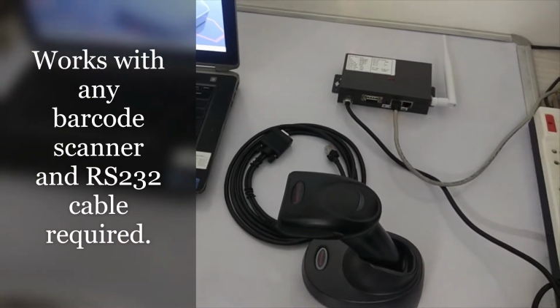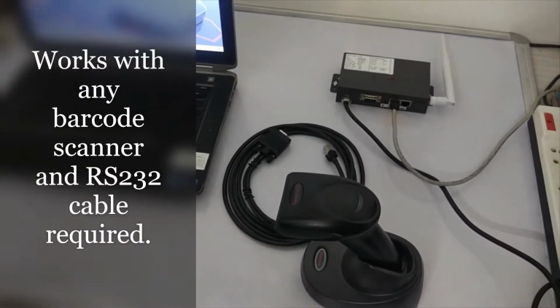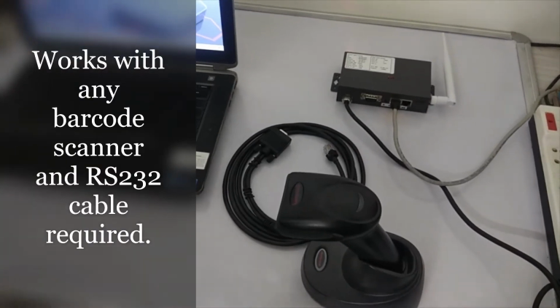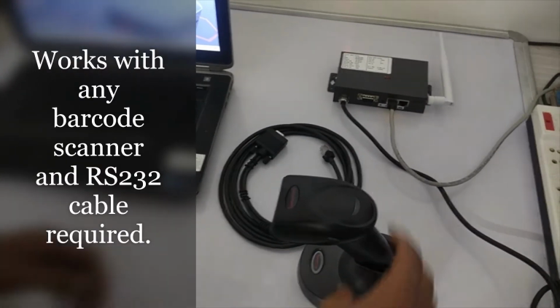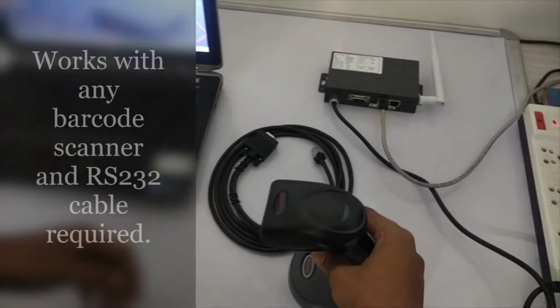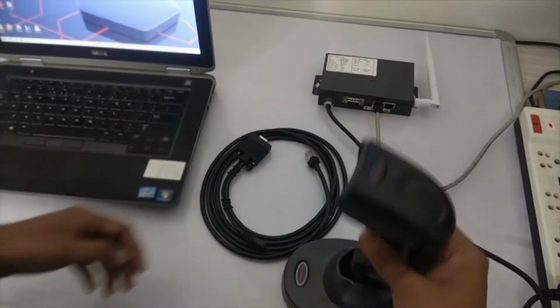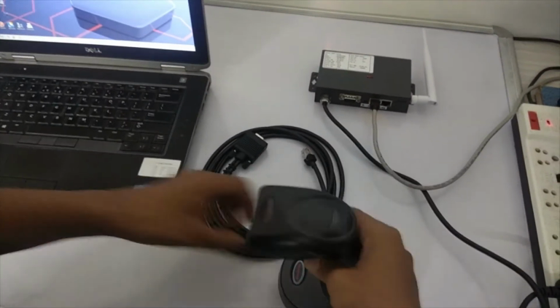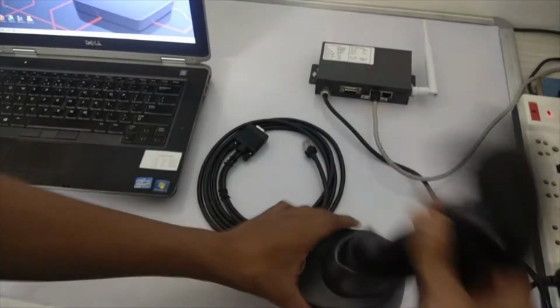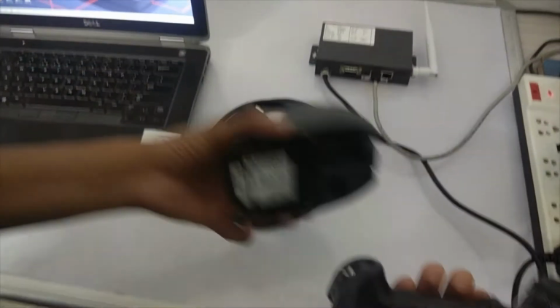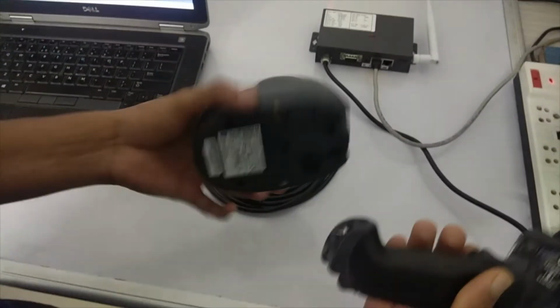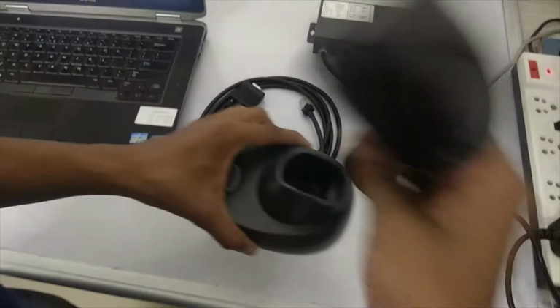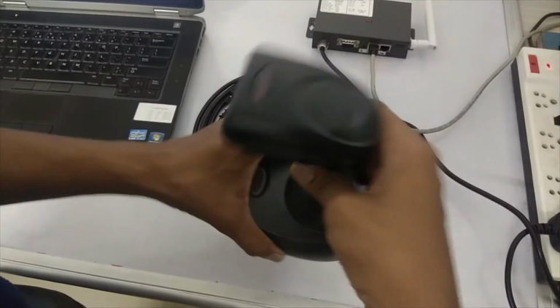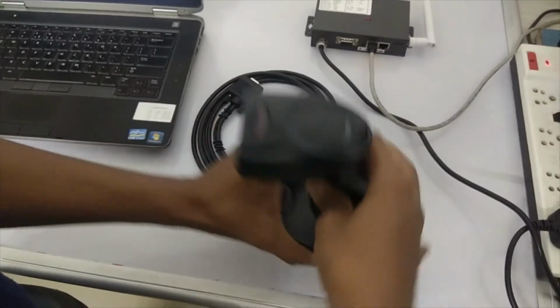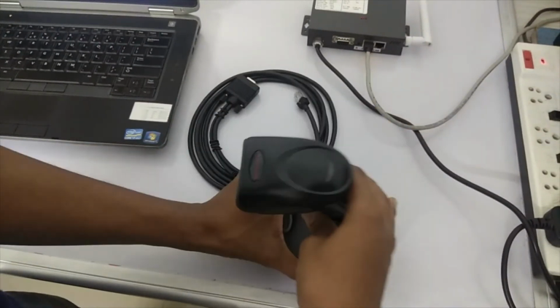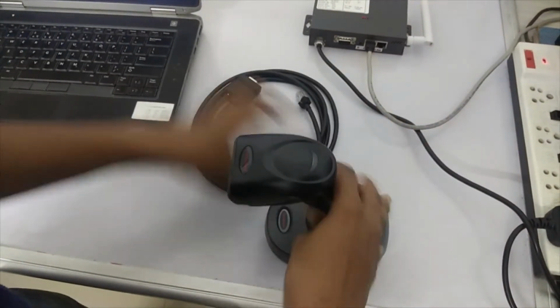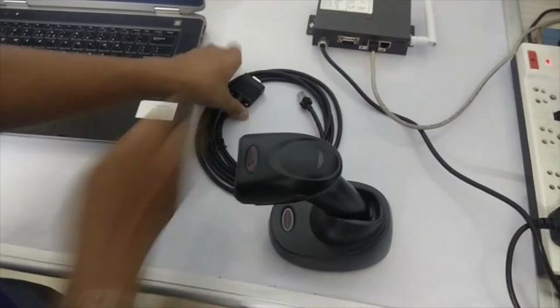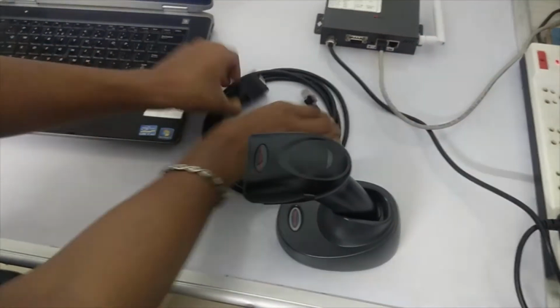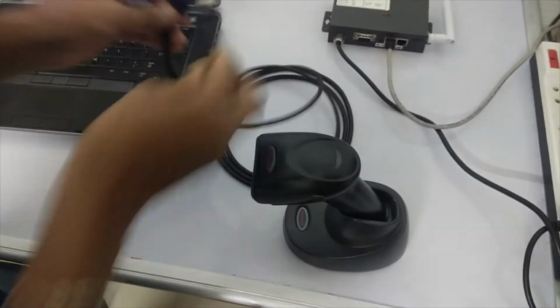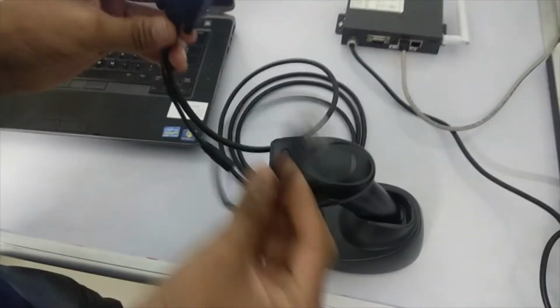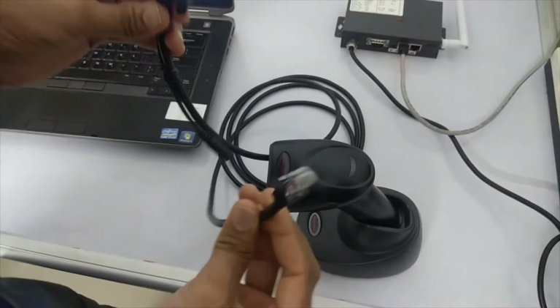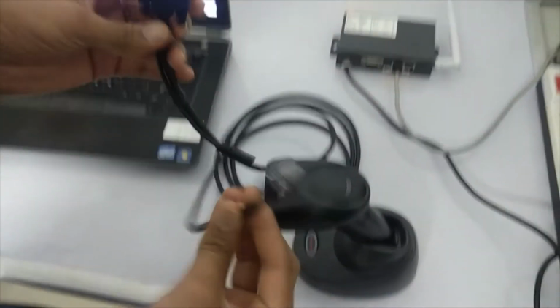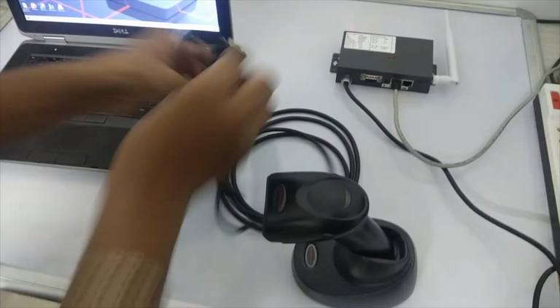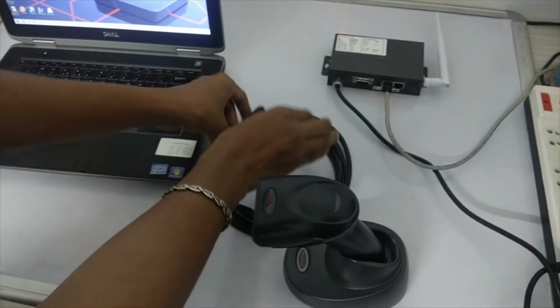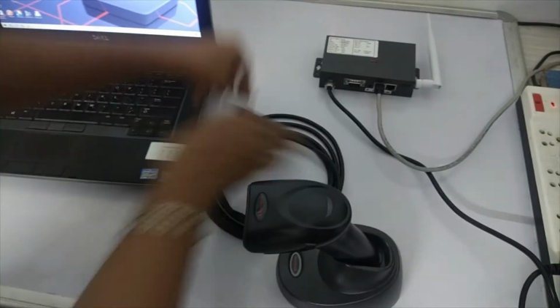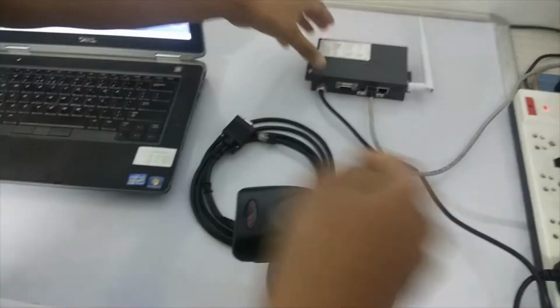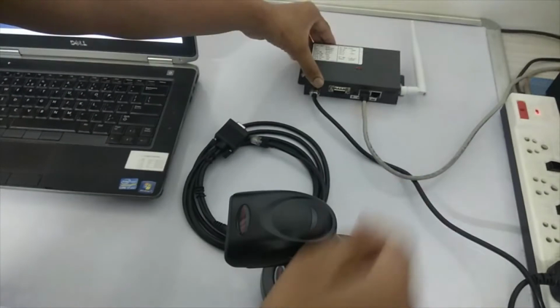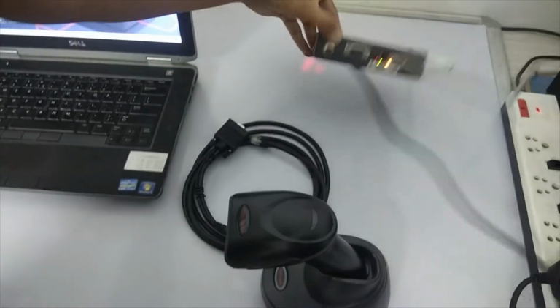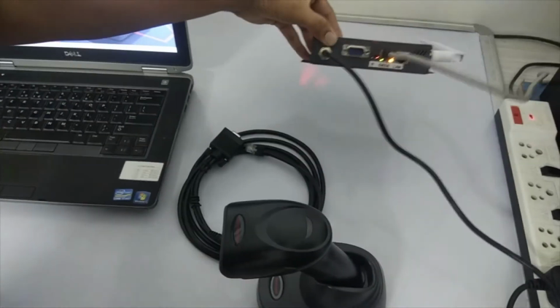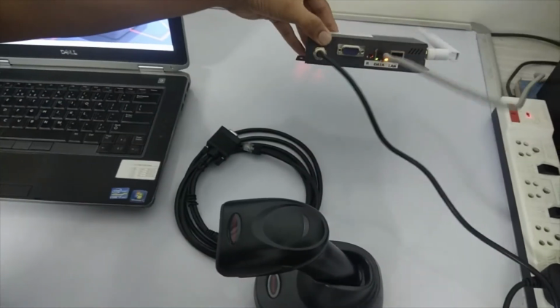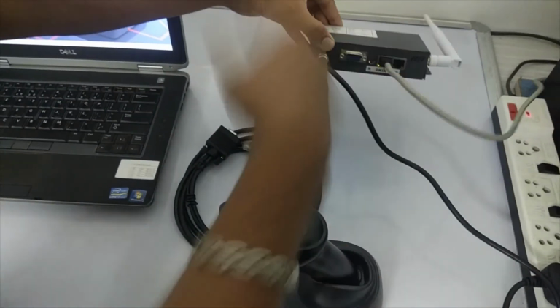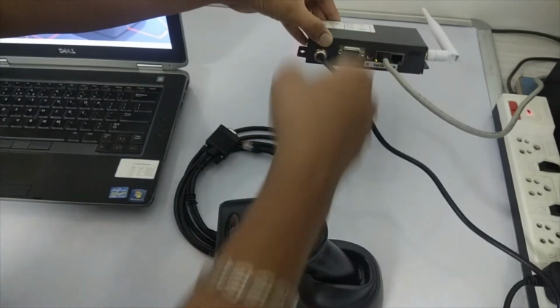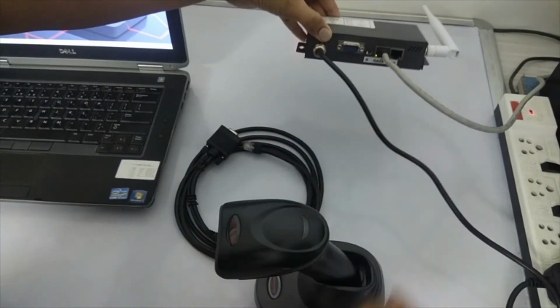Here I have a barcode scanner — this is a Honeywell scanner with cradle. I have an RS232 cable and this is a serial-to-ethernet converter which I have already configured.